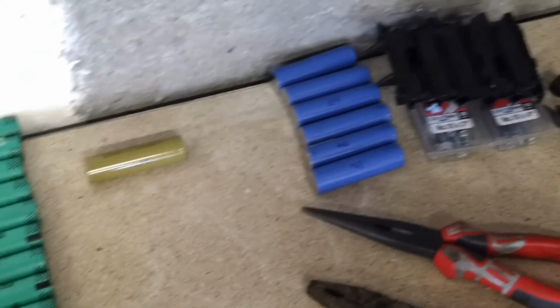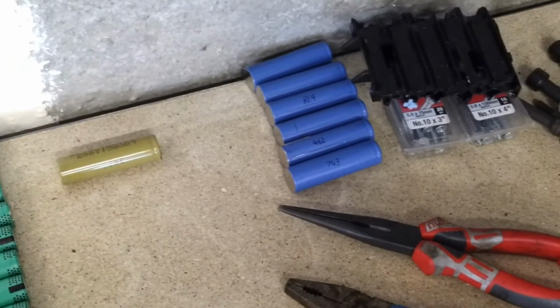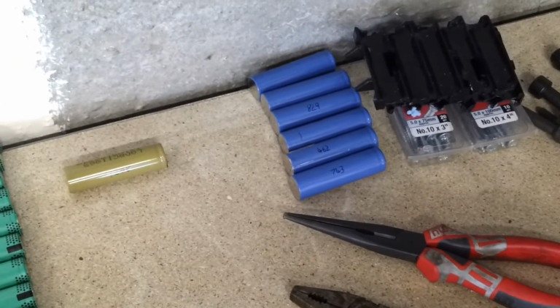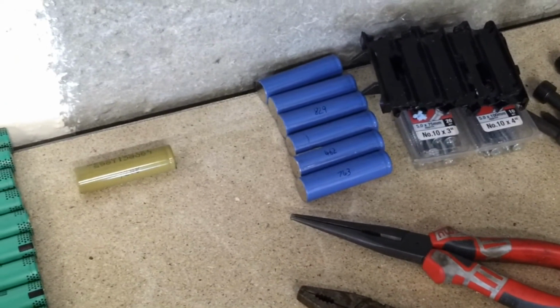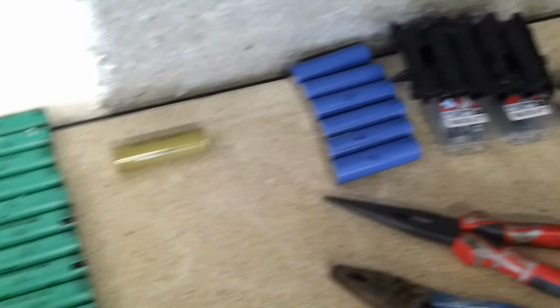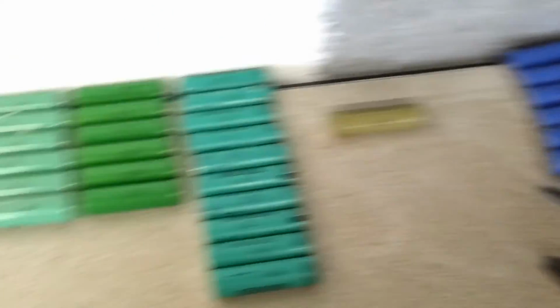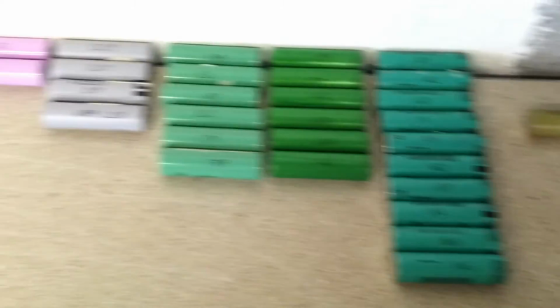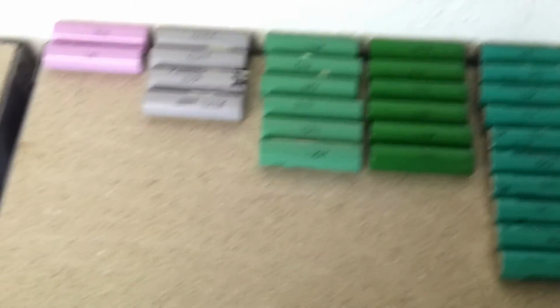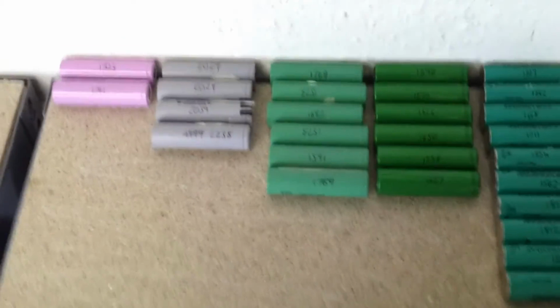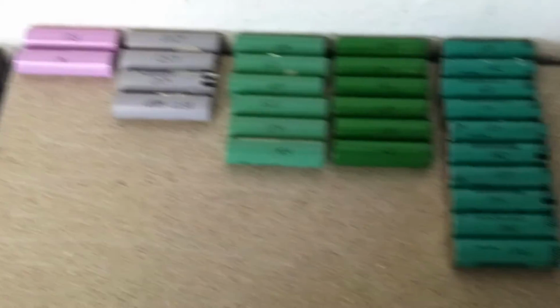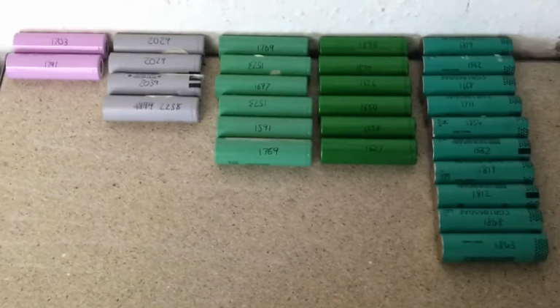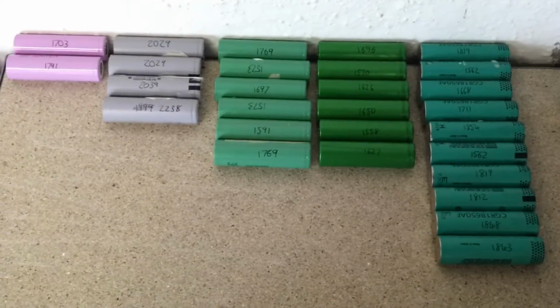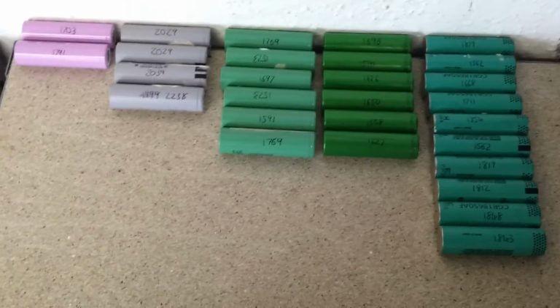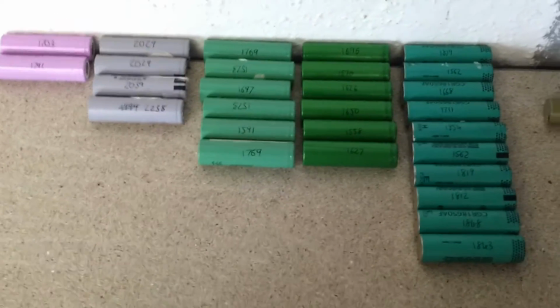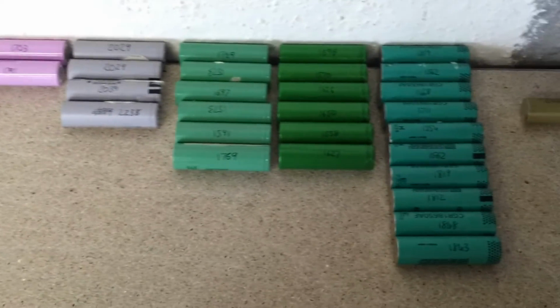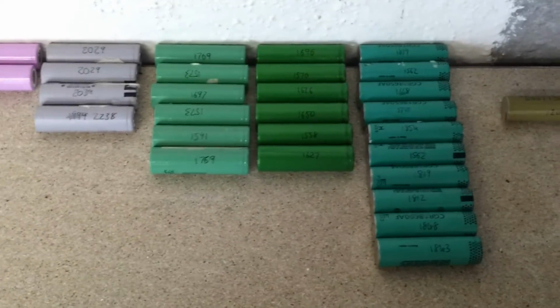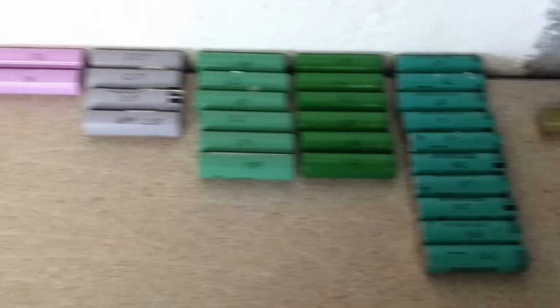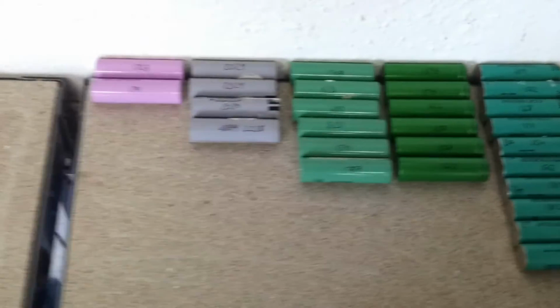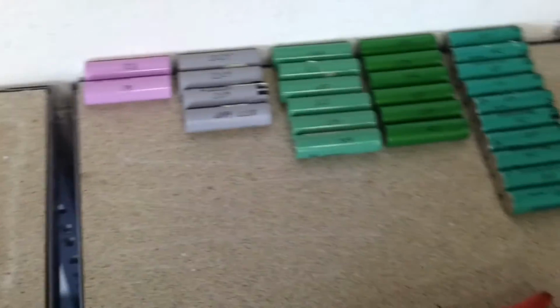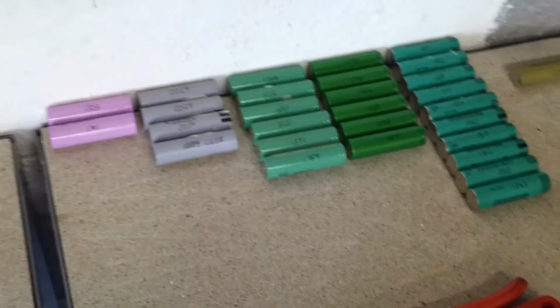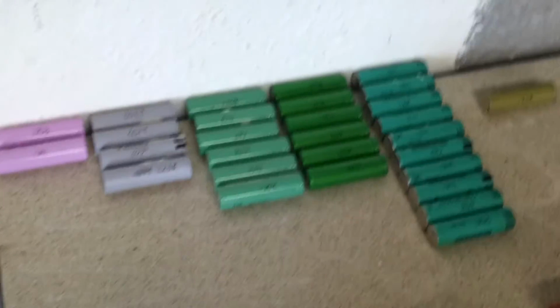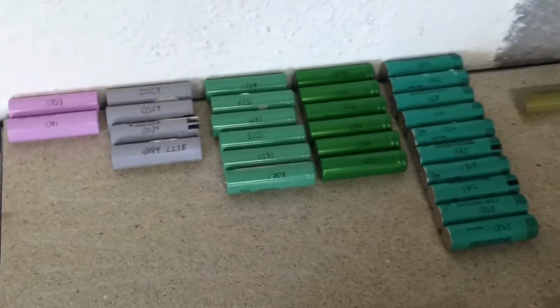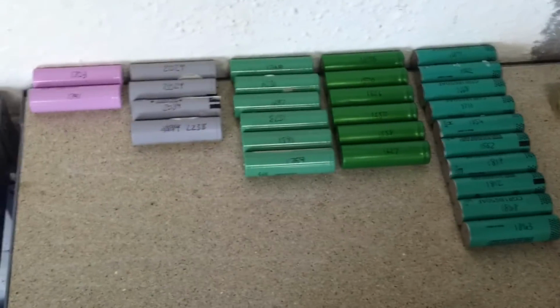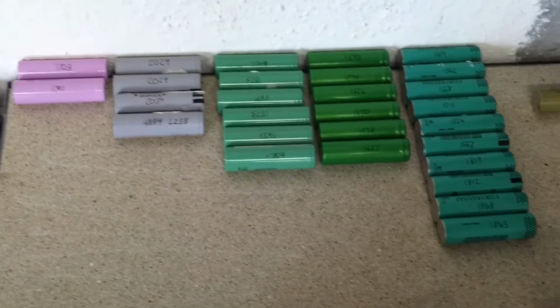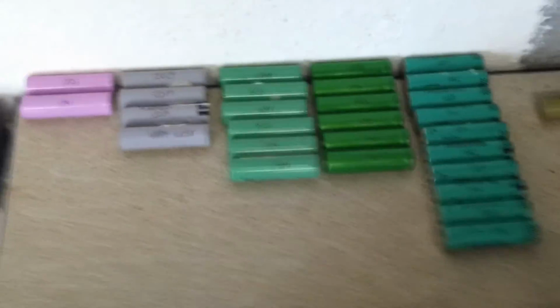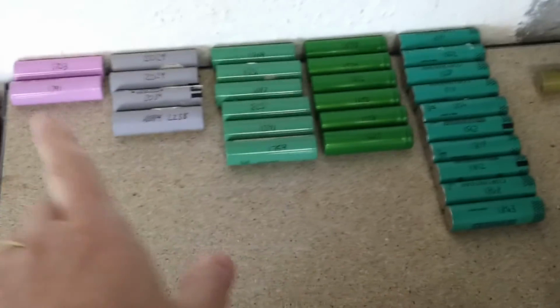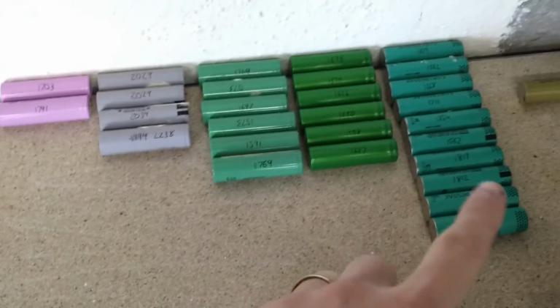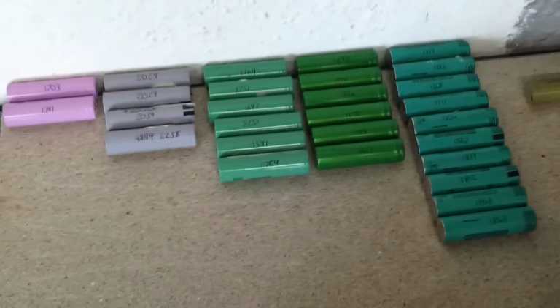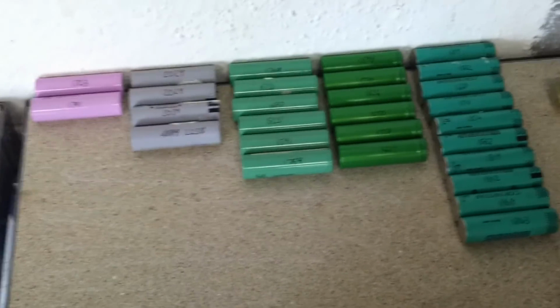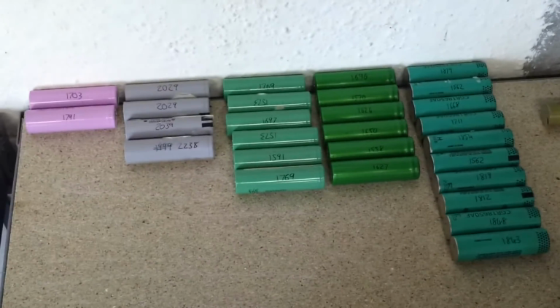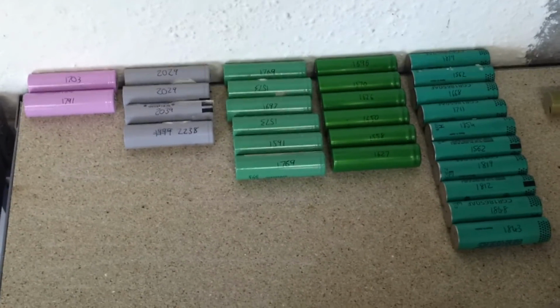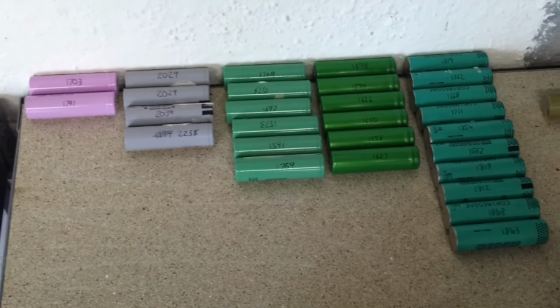Those are the old ones that I was testing a little while ago. So that's dismantling a pack and harvesting the cells from them. I'm still in the process — it's going to take me a long time to go through and measure the capacity of all of these cells.